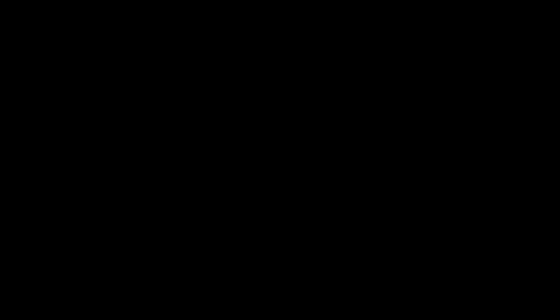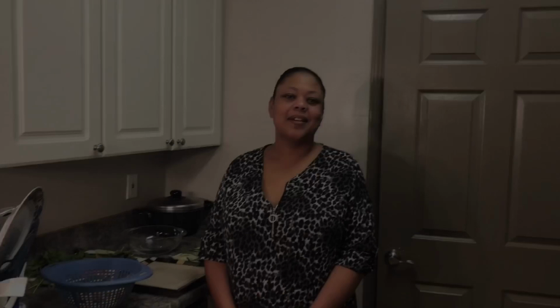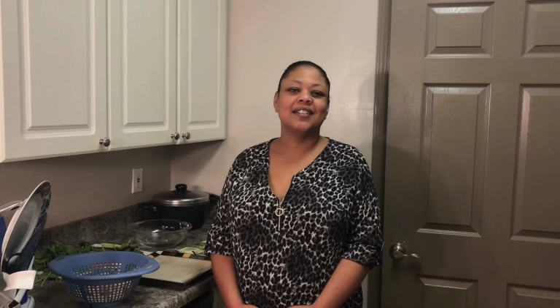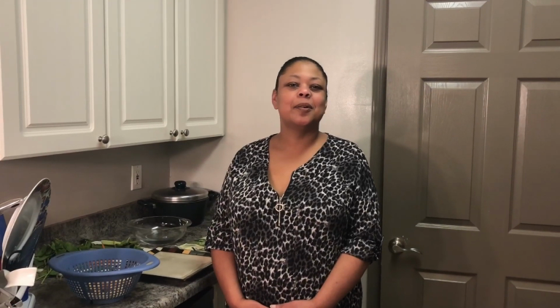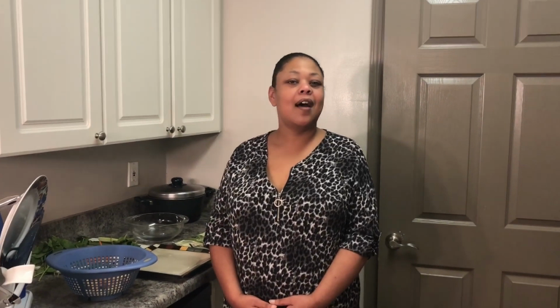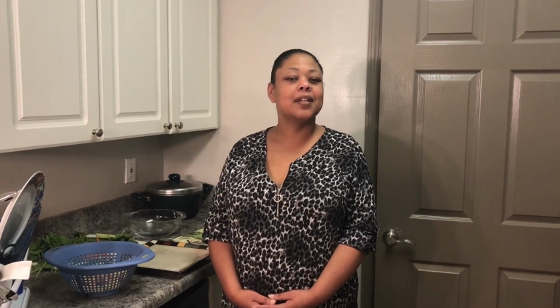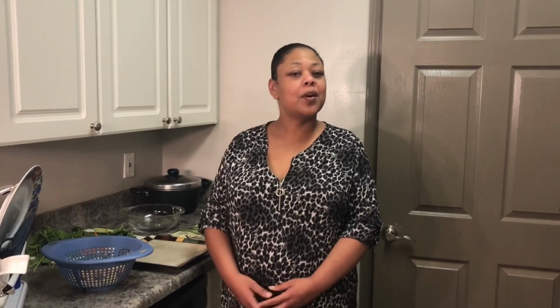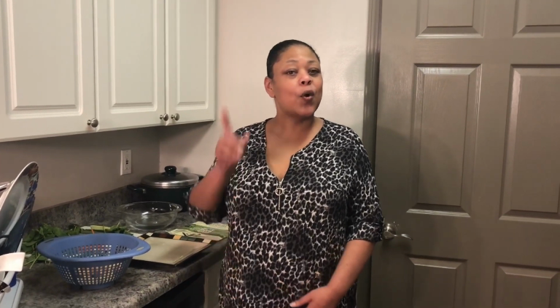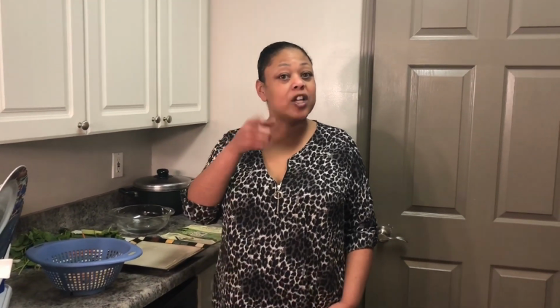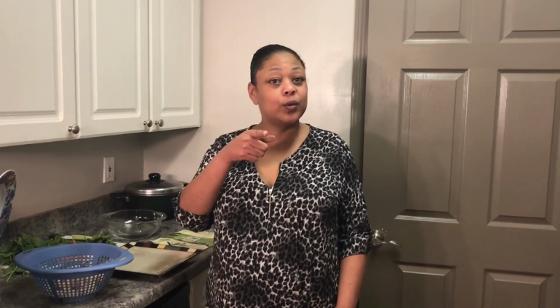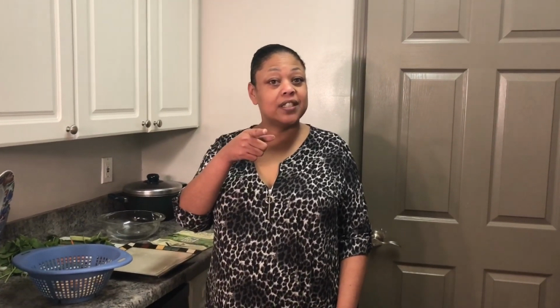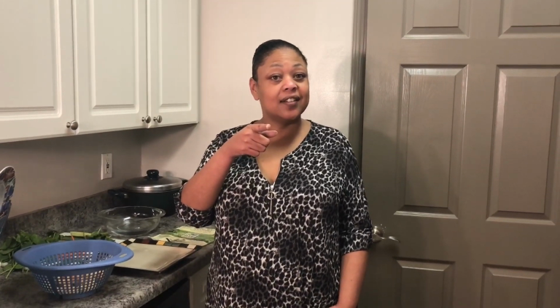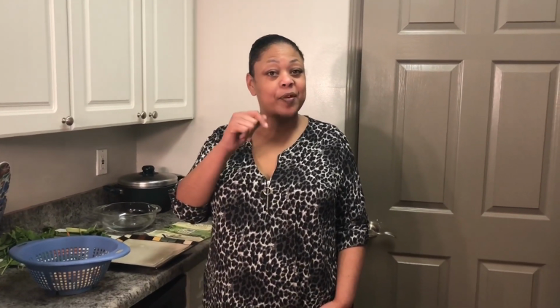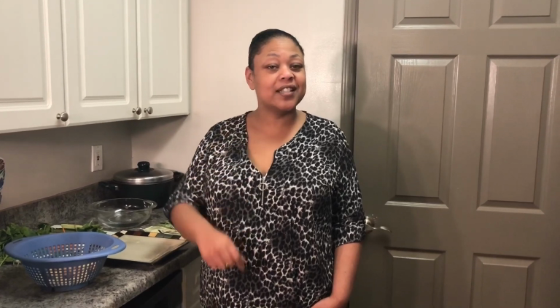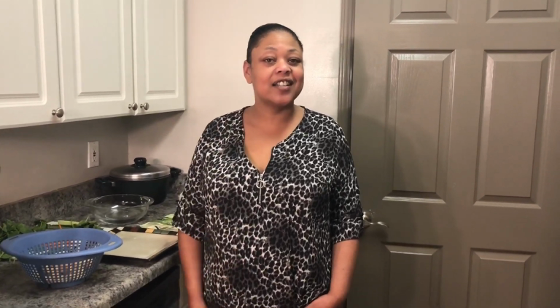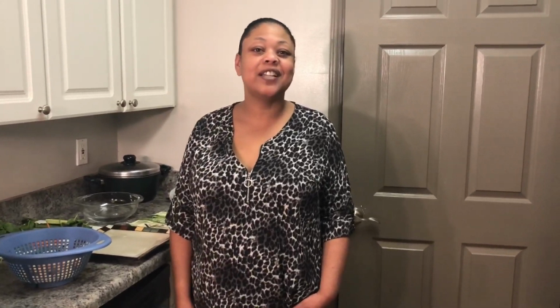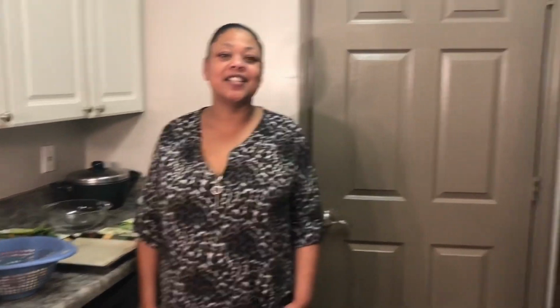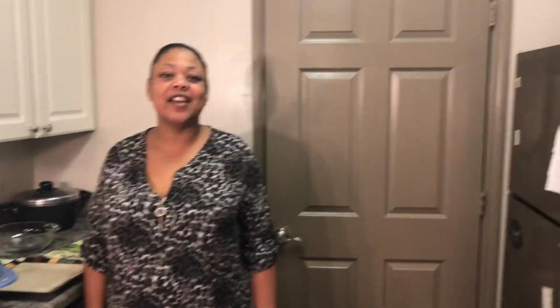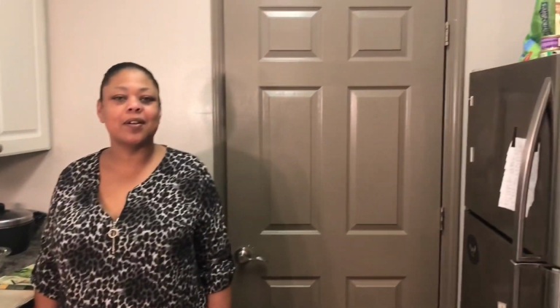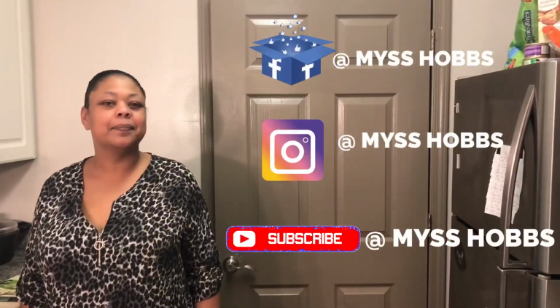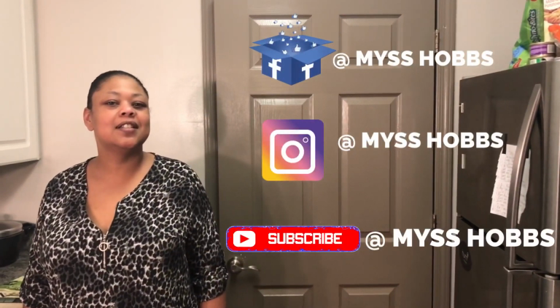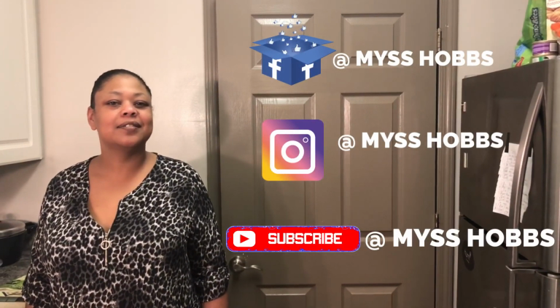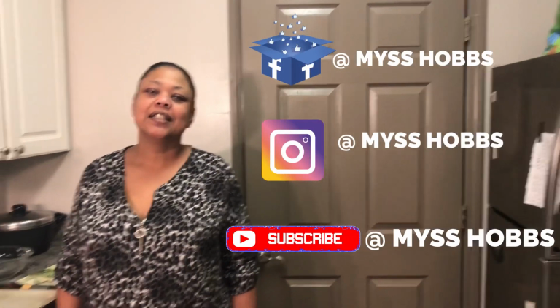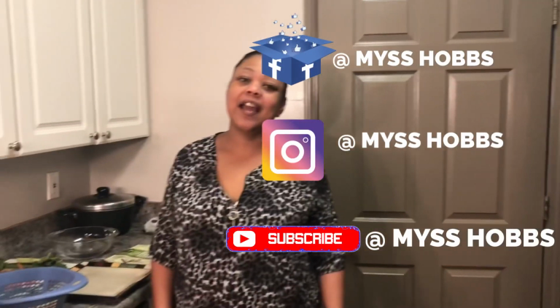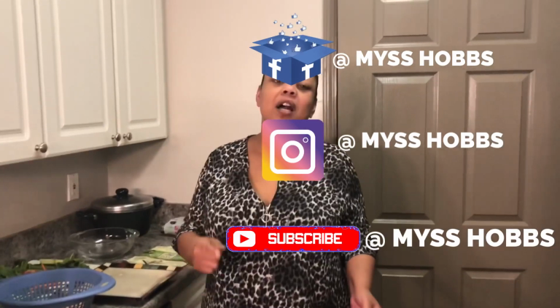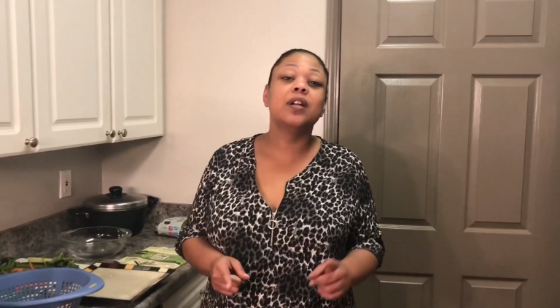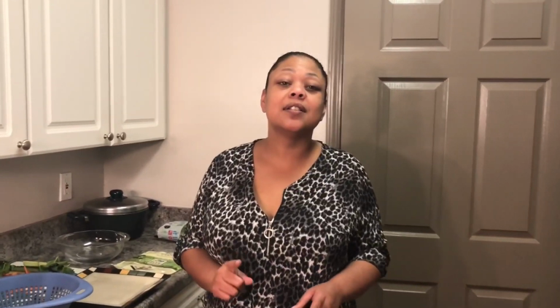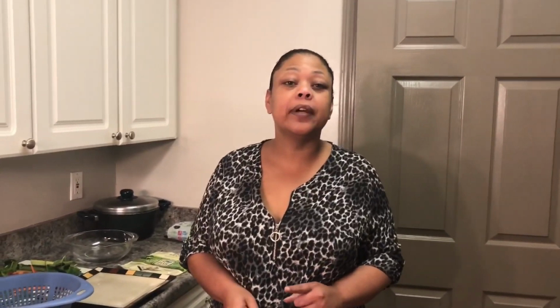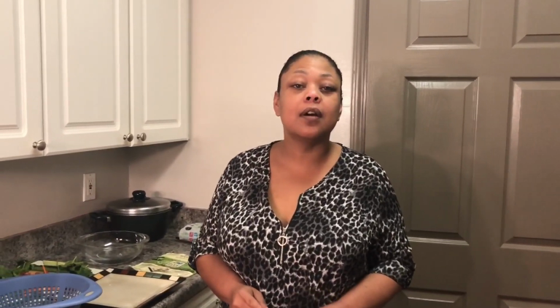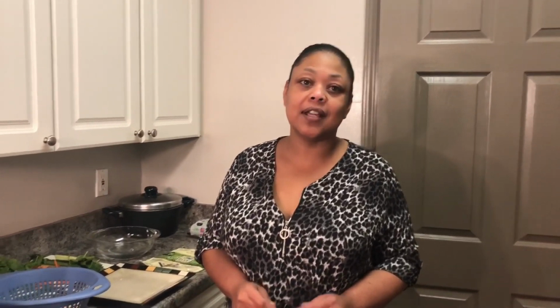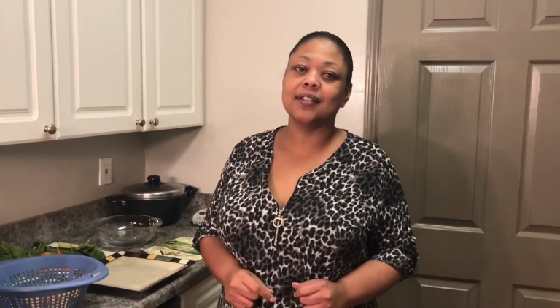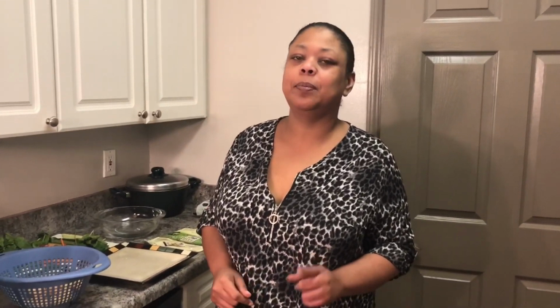What's up guys, it's your girl Miss Hobbs and I want to know what you chewing today. Before we get started, don't forget to like, share, and subscribe to the channel. Today we are chewing on some spring rolls made my way.